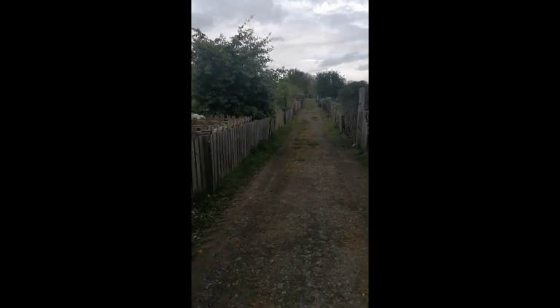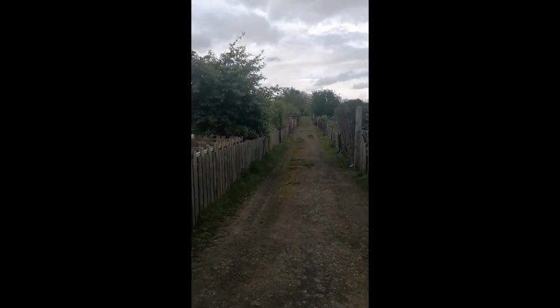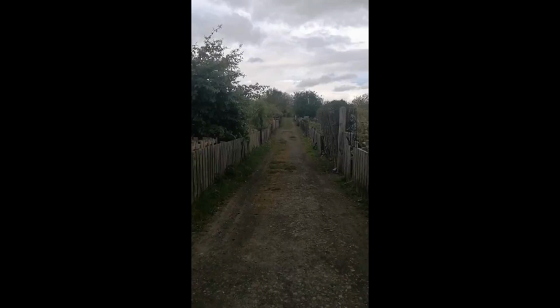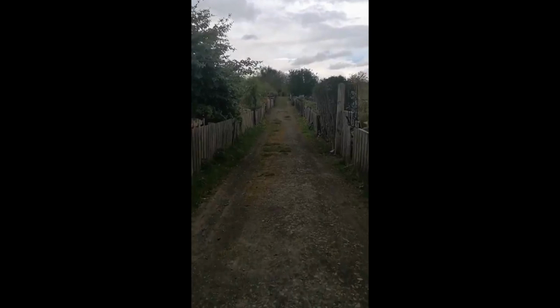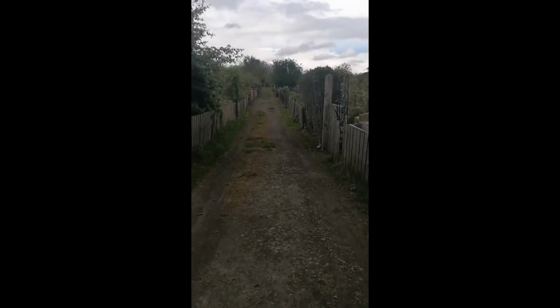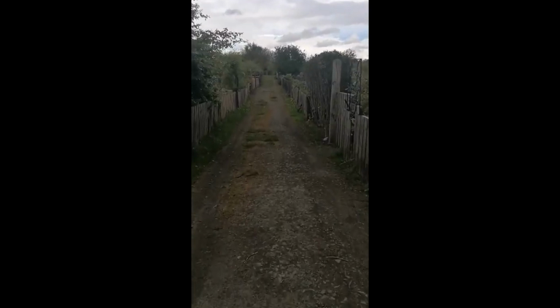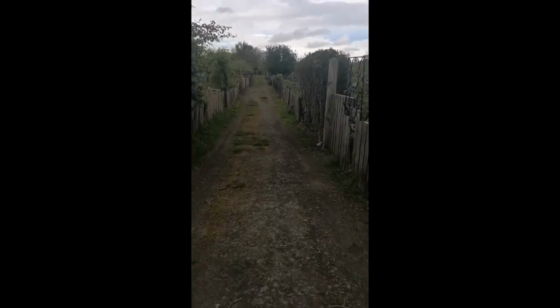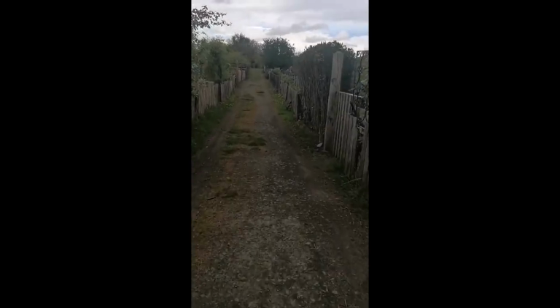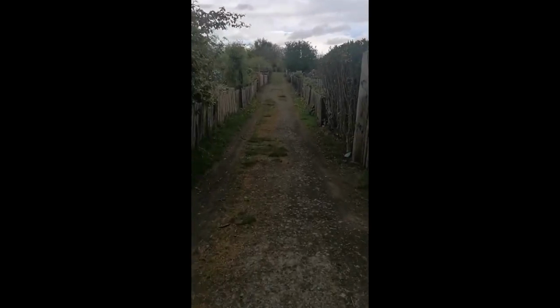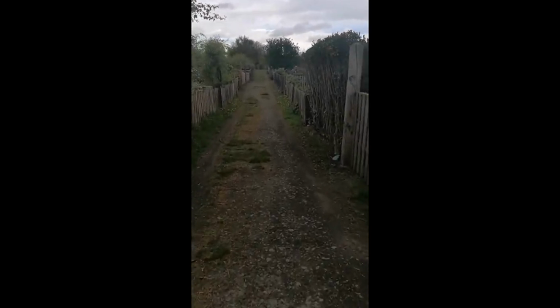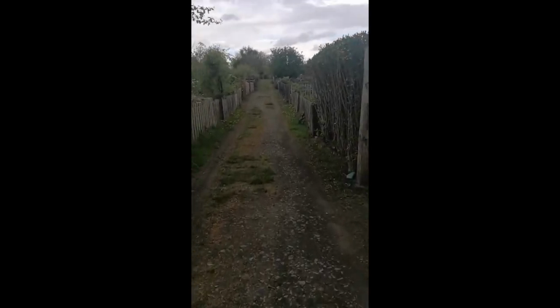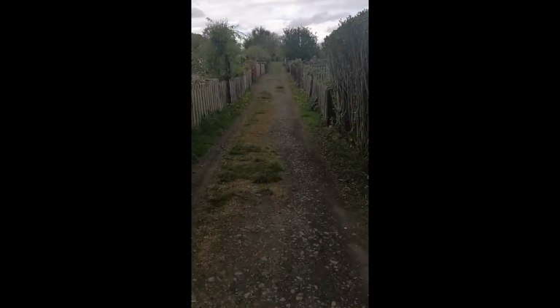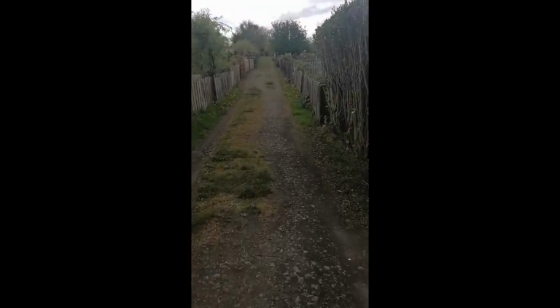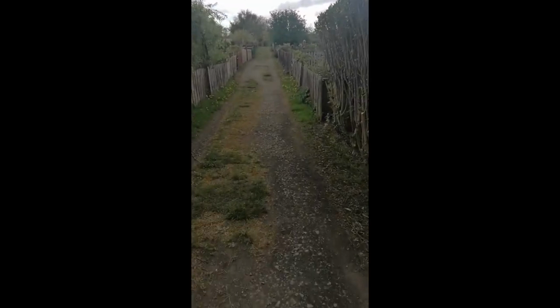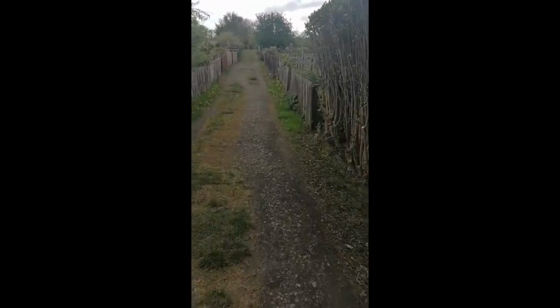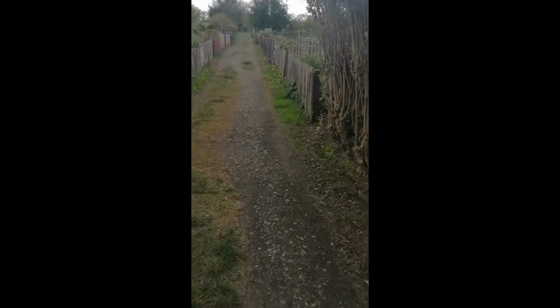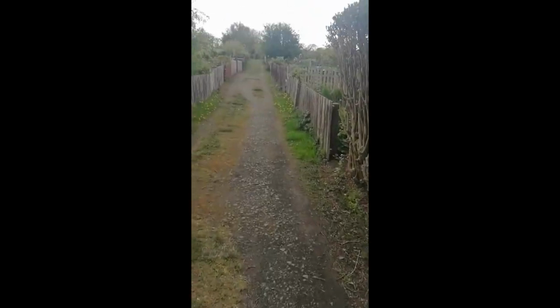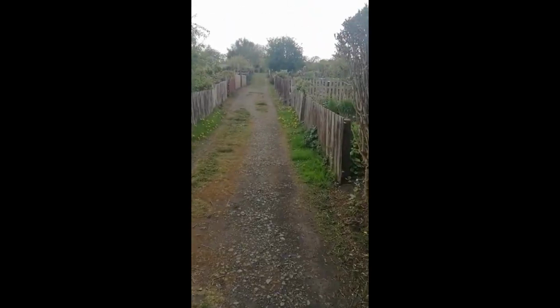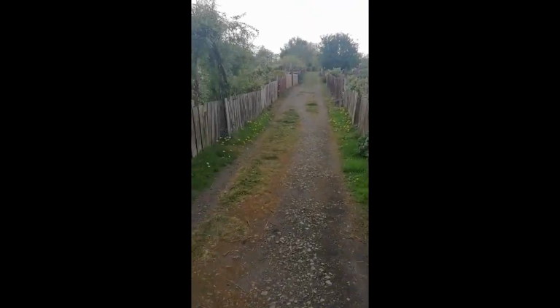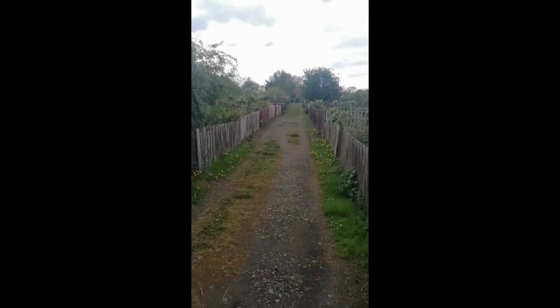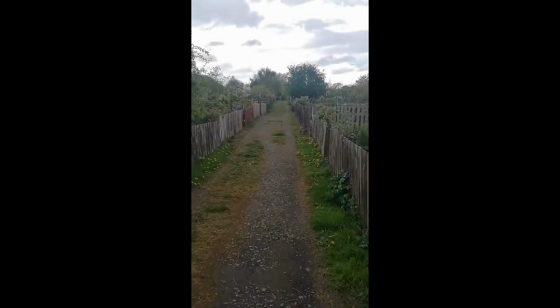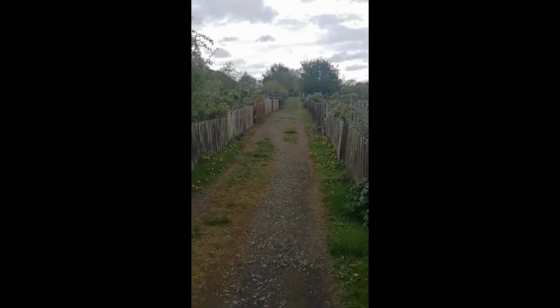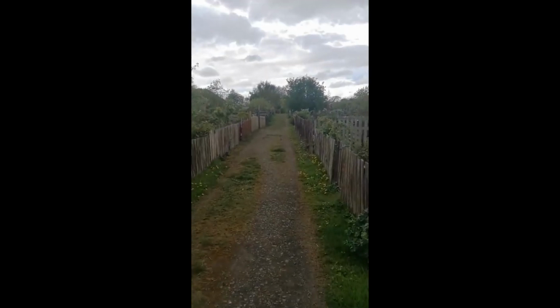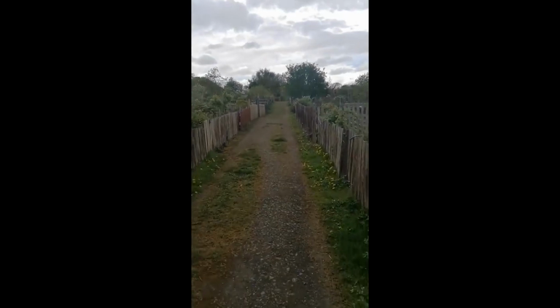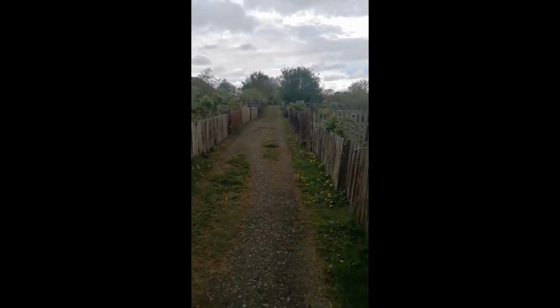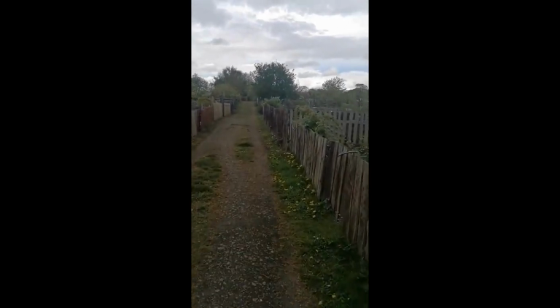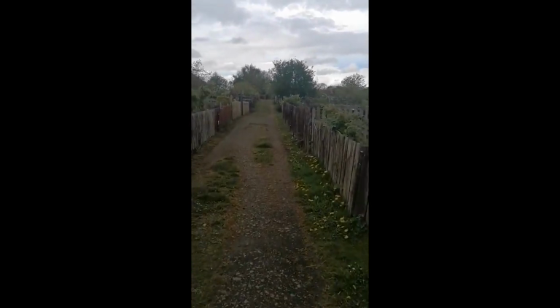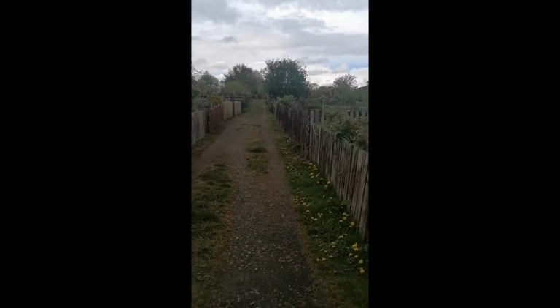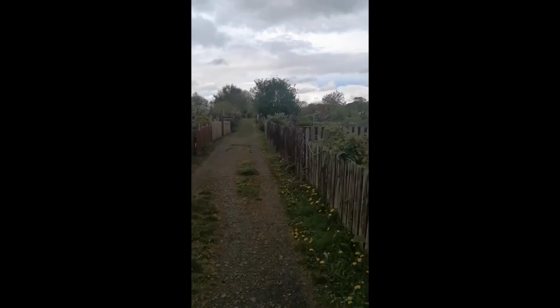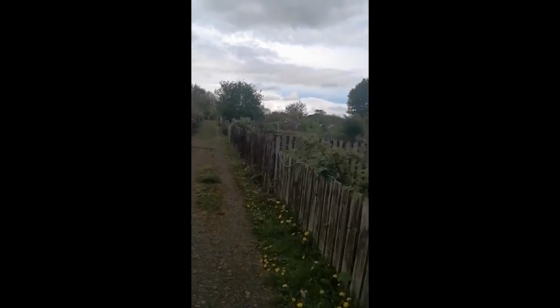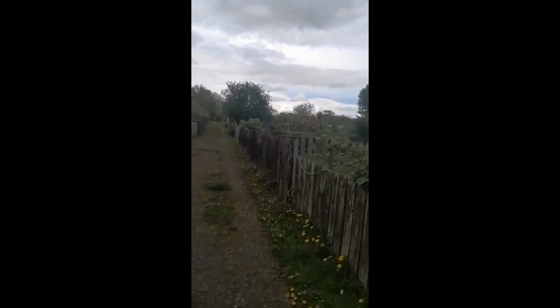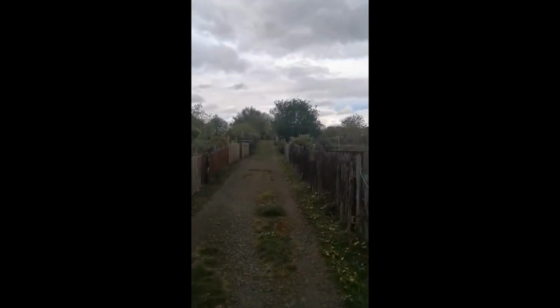We finally had some rain. The airfield's so clean and fresh. A little bit overcast today, but you can hear the birds — they're absolutely loving it.